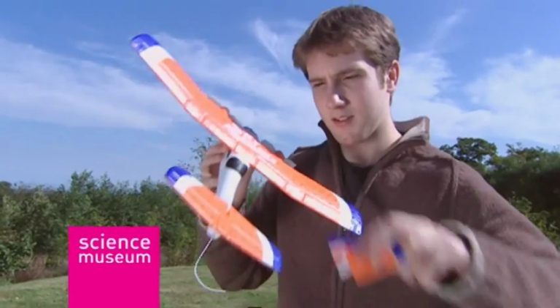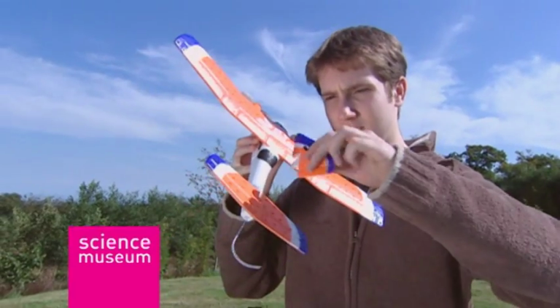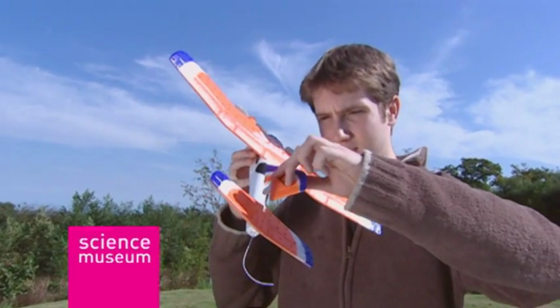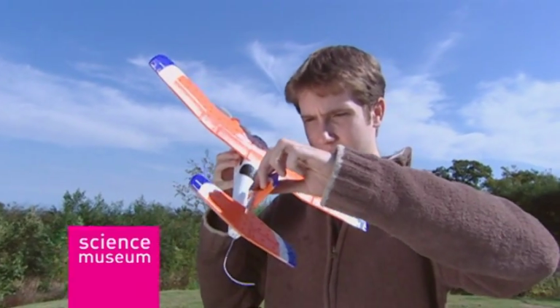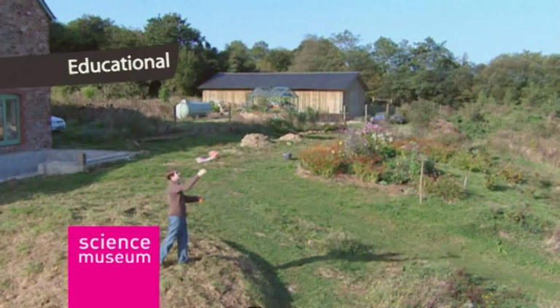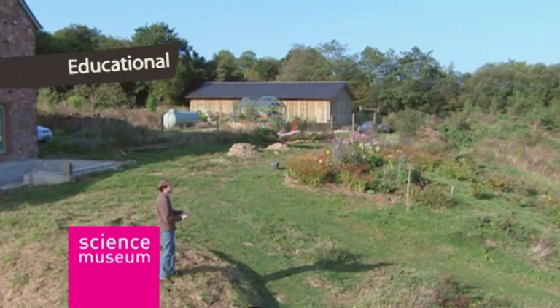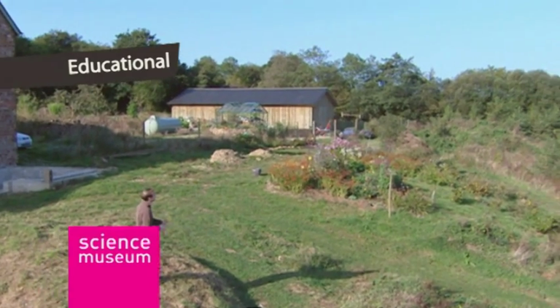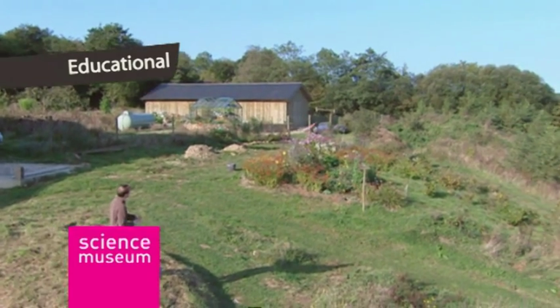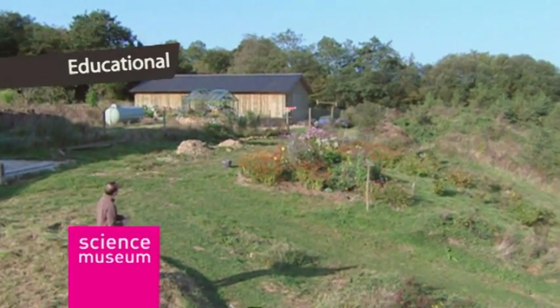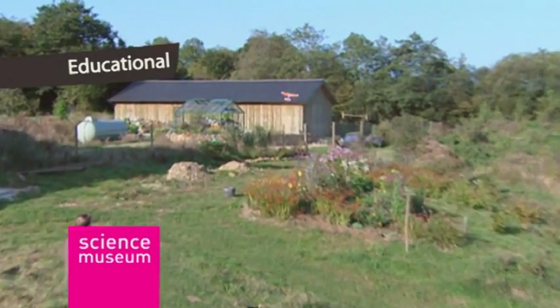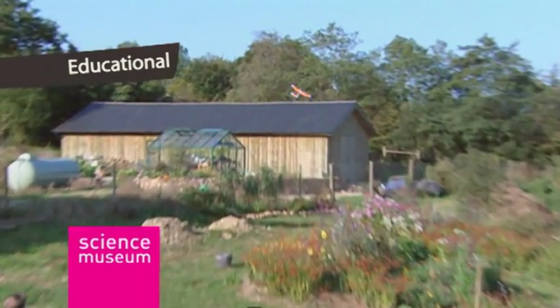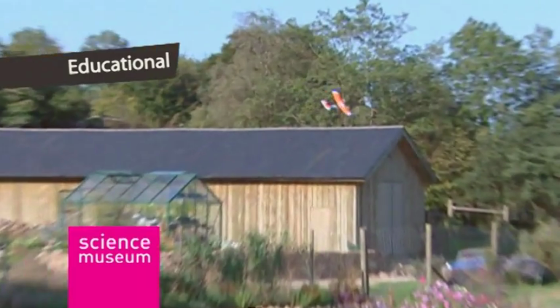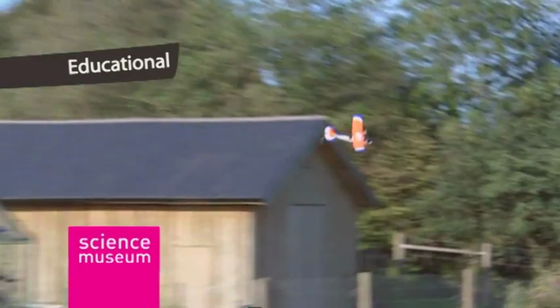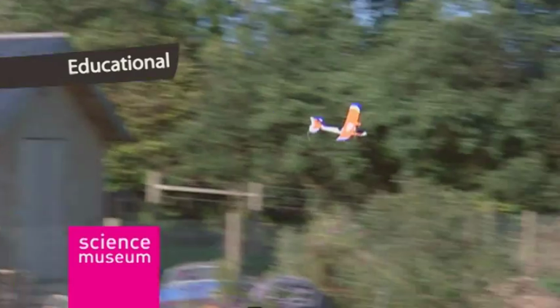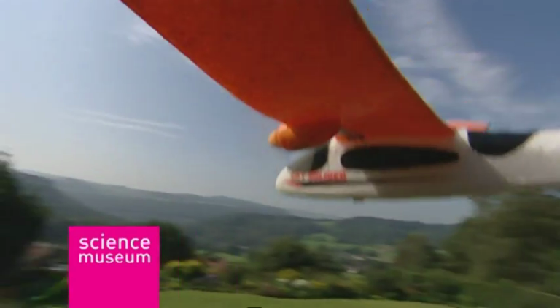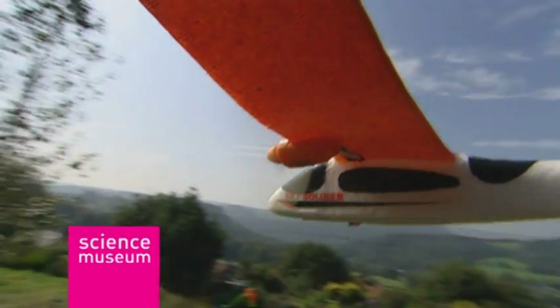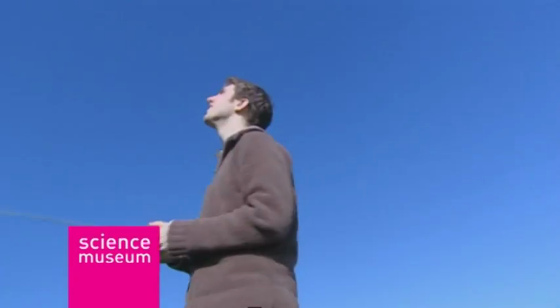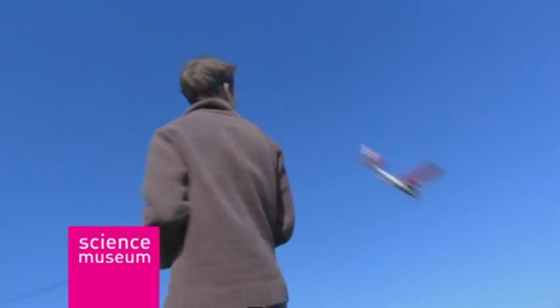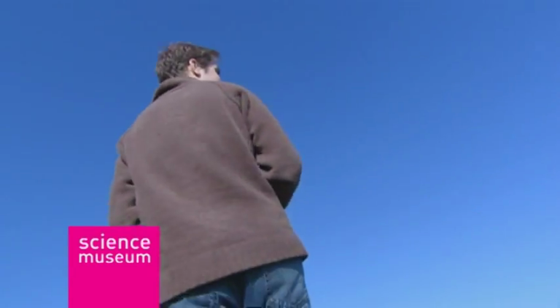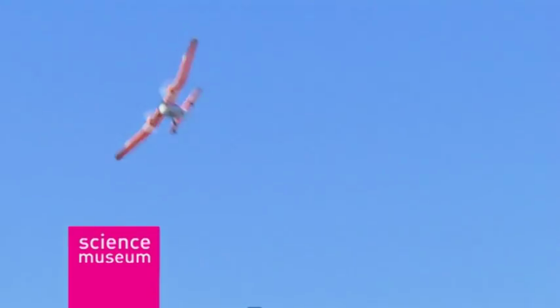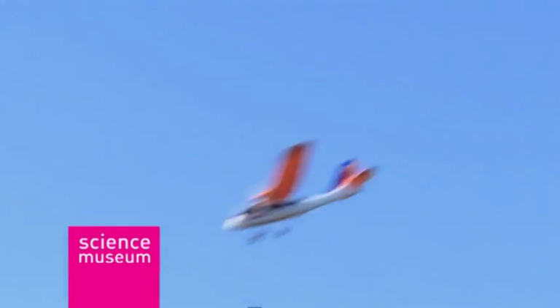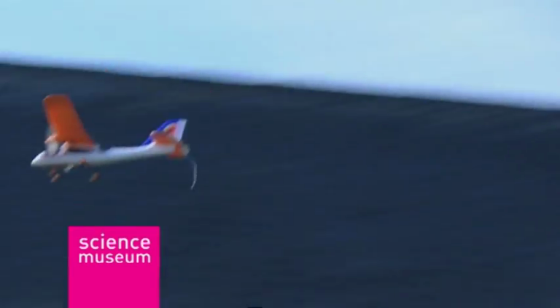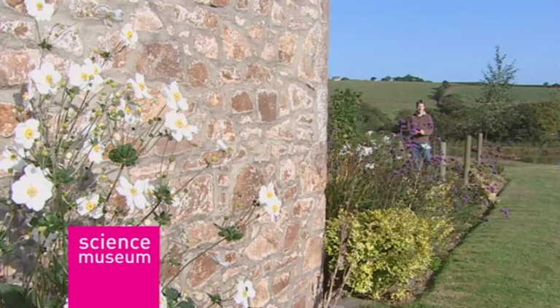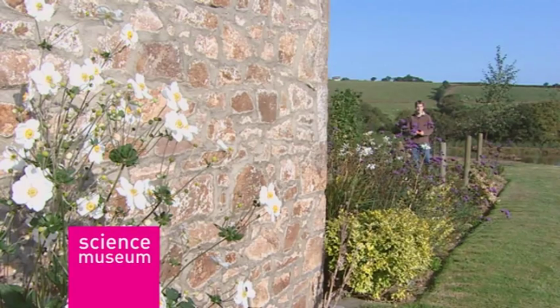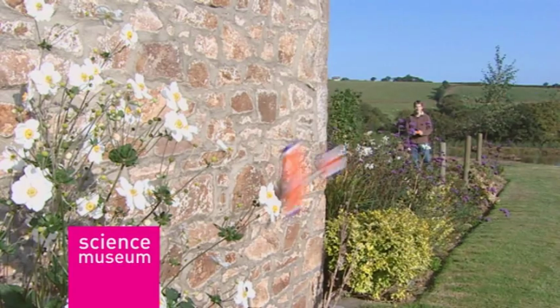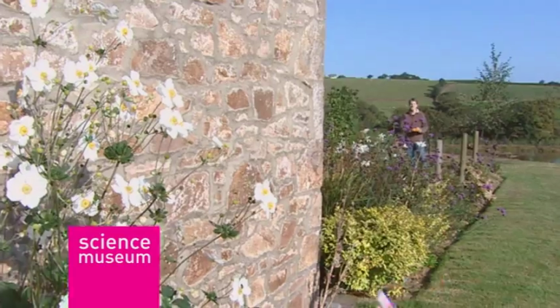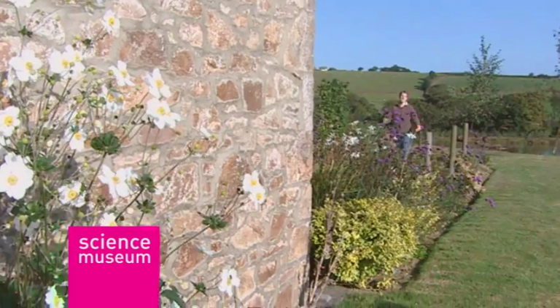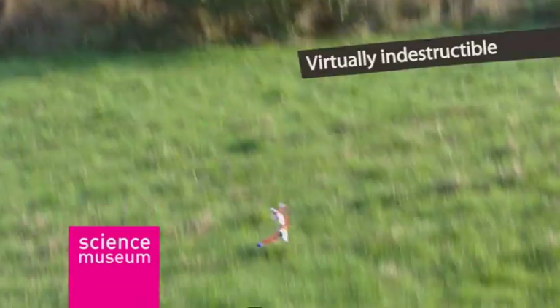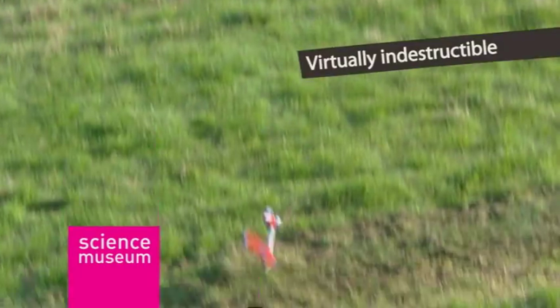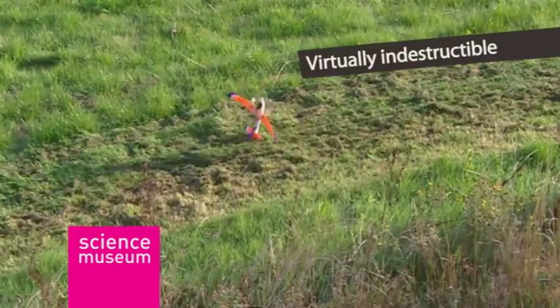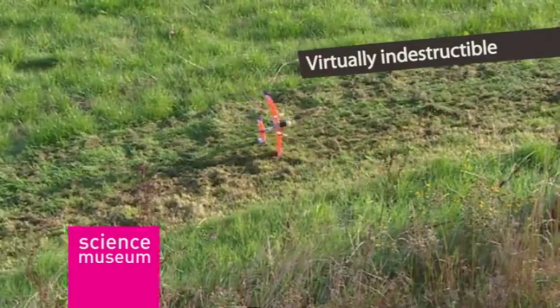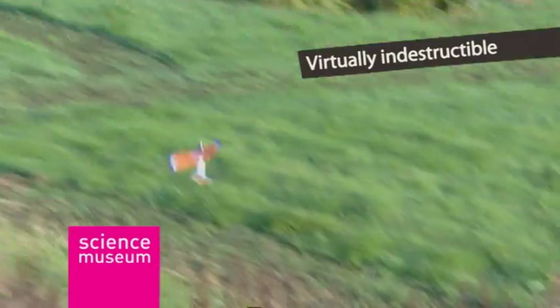This is another great educational toy from the Science Museum. With a little practice, the plane is easy to control. But even if you make the odd mistake, the plane will survive unscathed again and again.